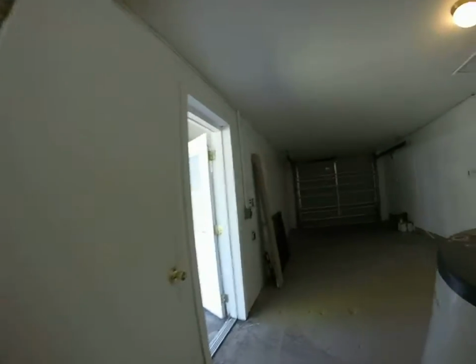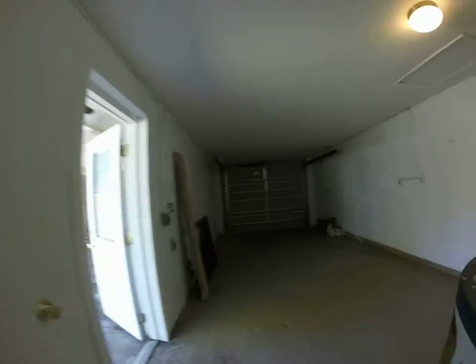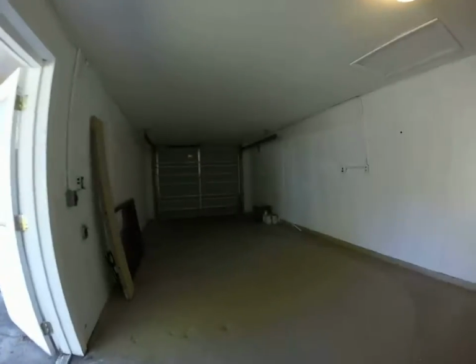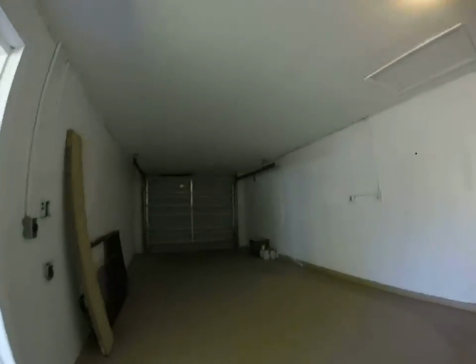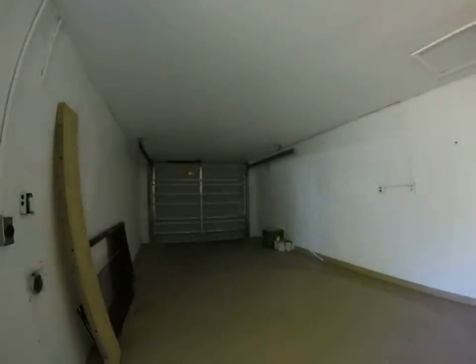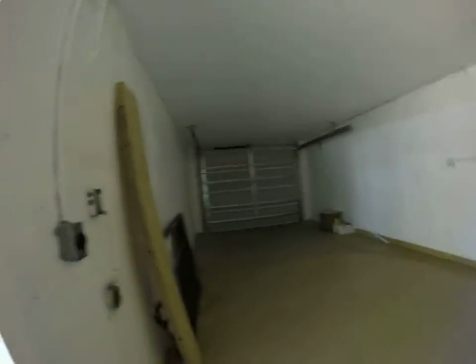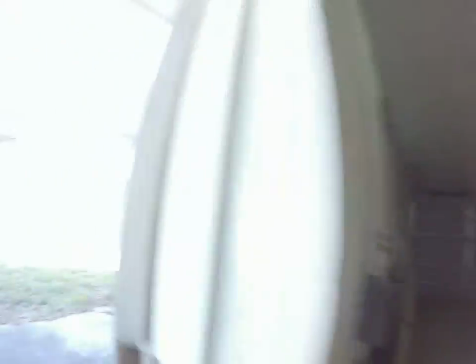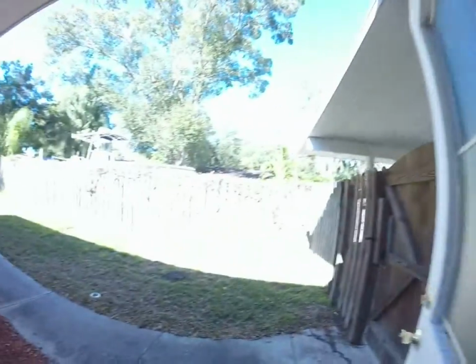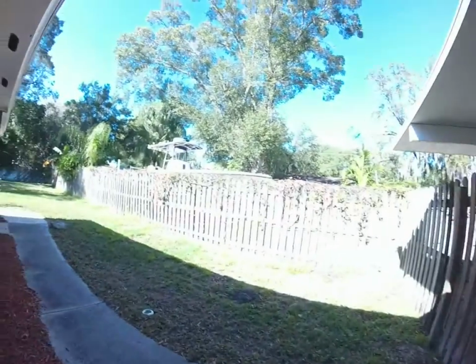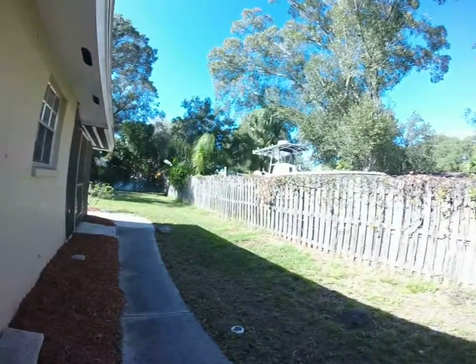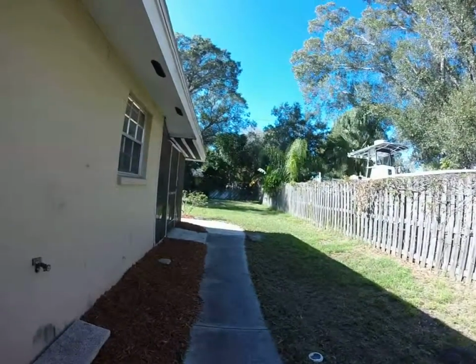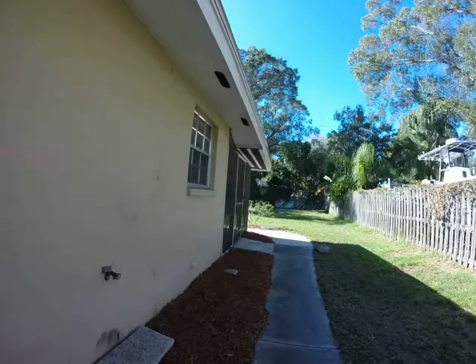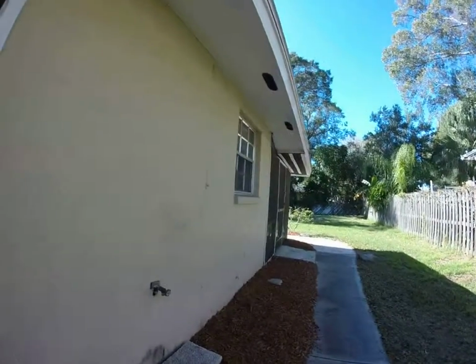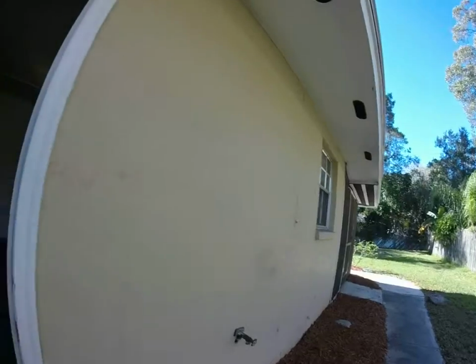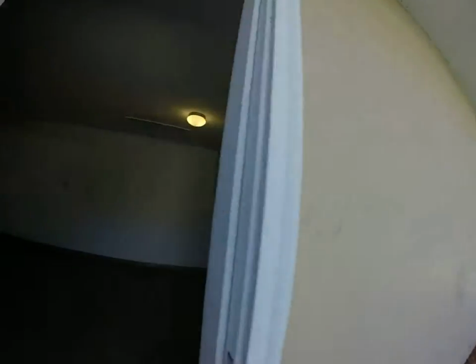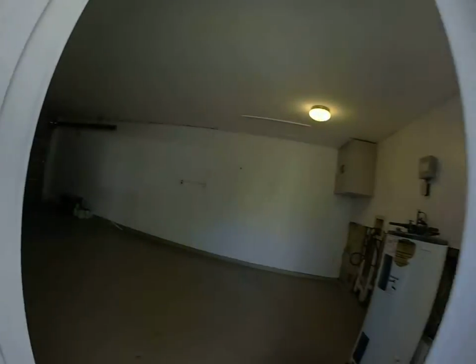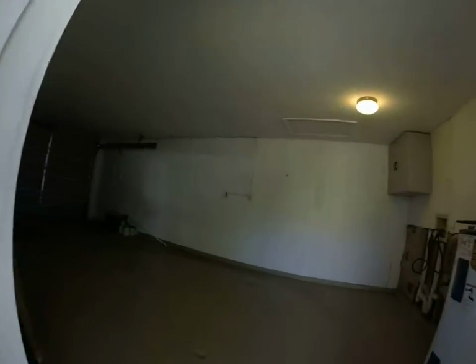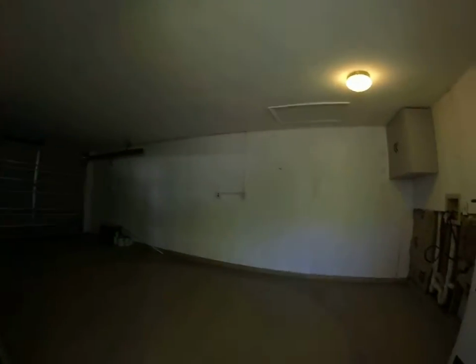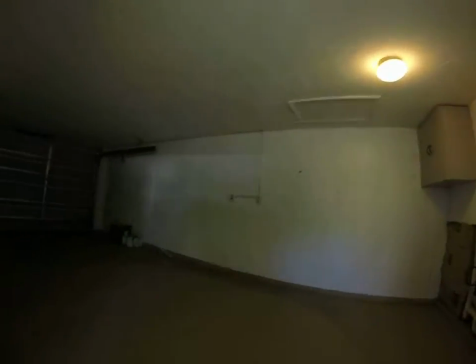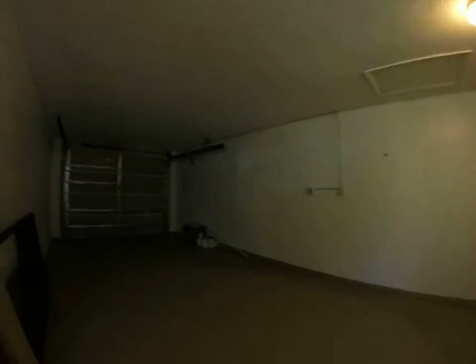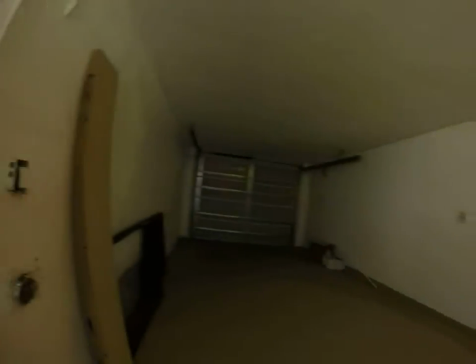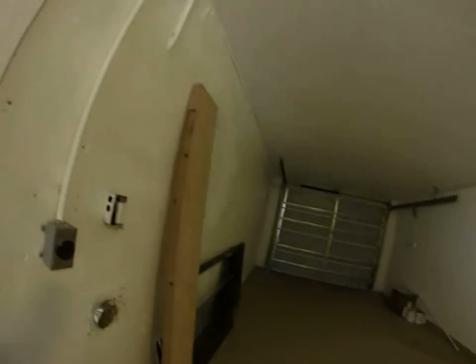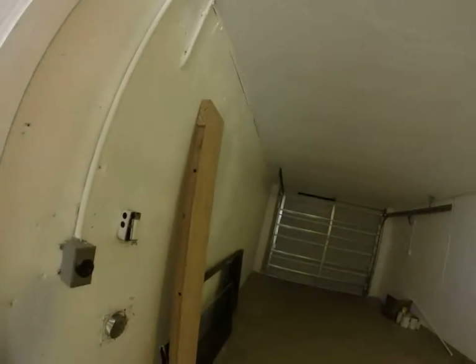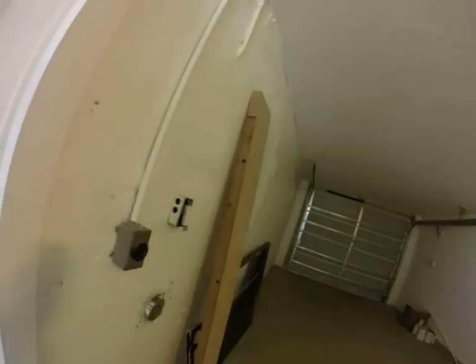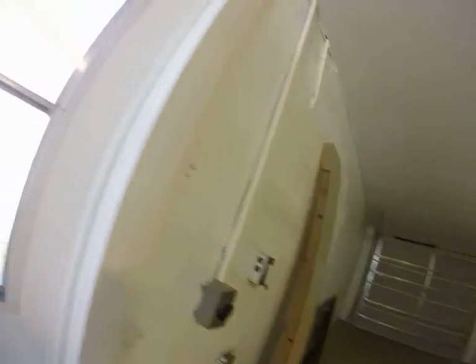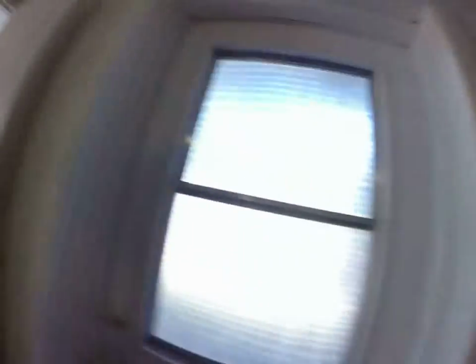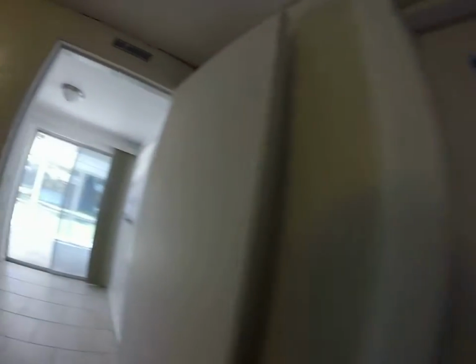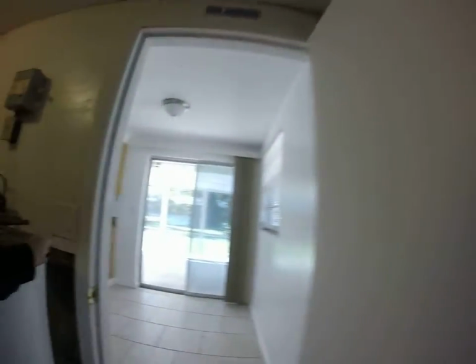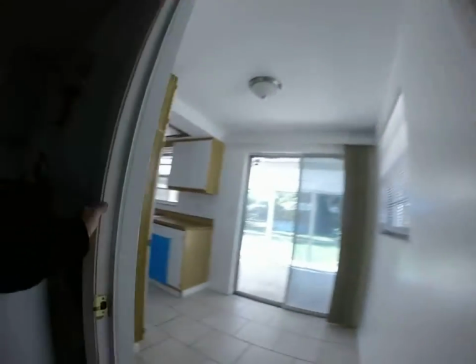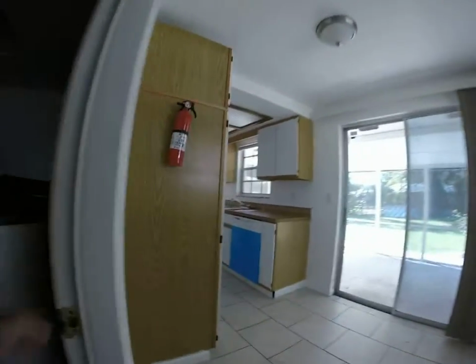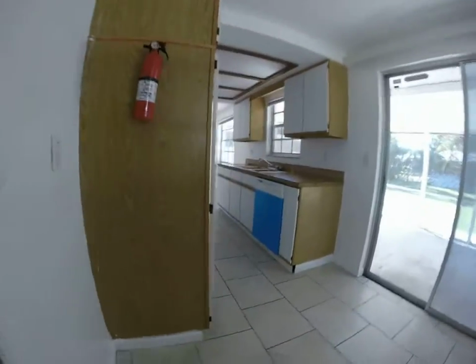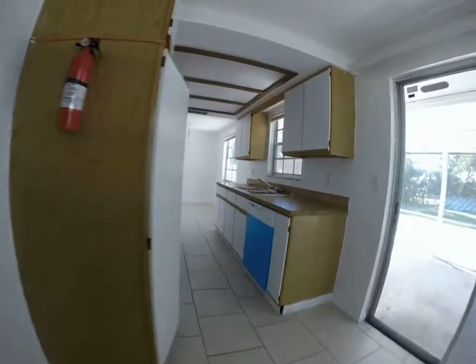It does have a garage which I do like, and it has a pretty nice backyard. It has some screened-in areas but it needs work.